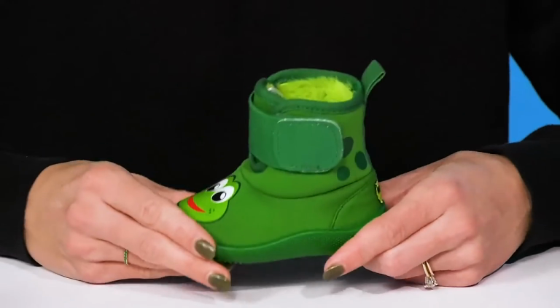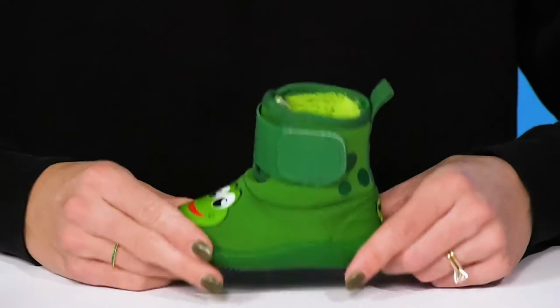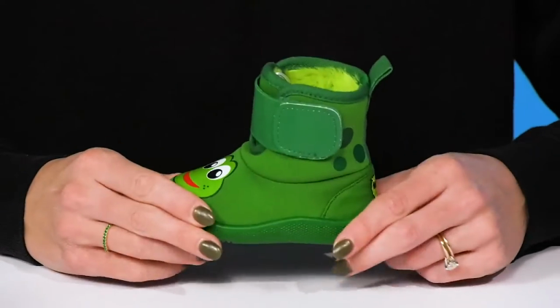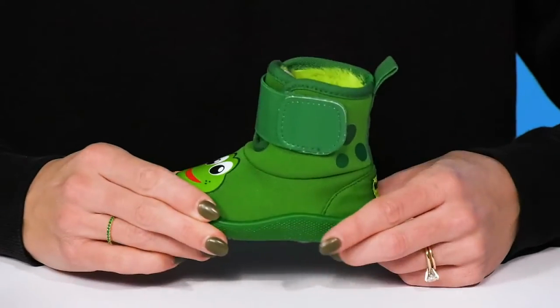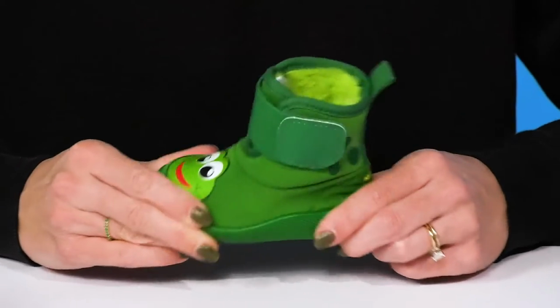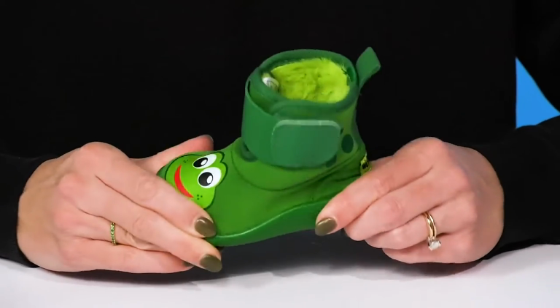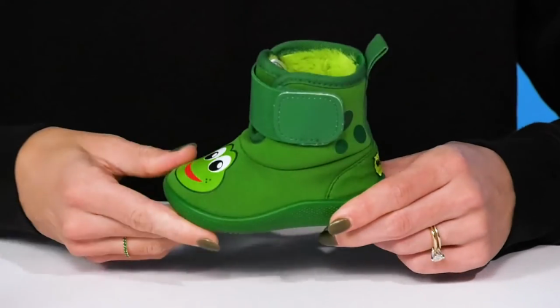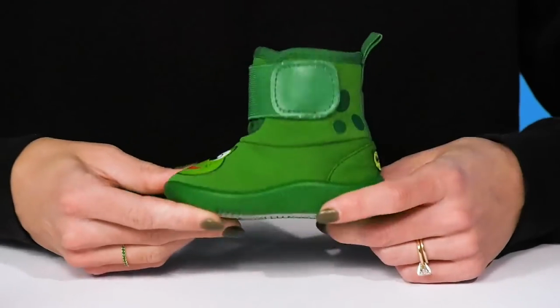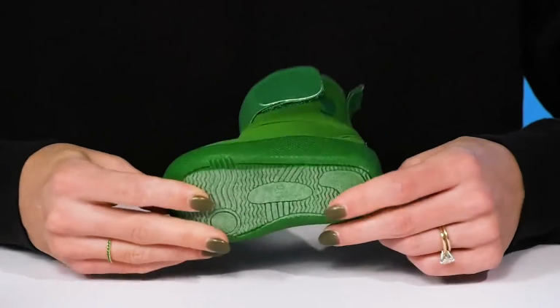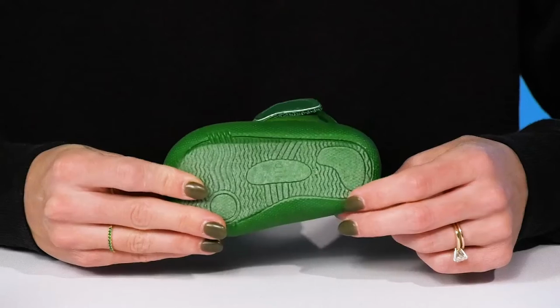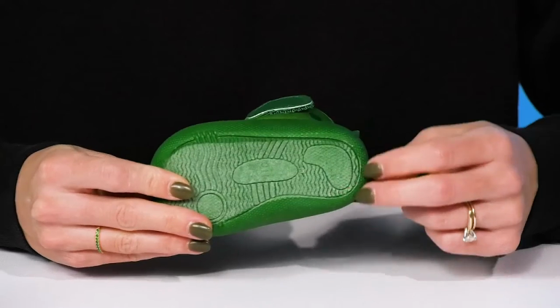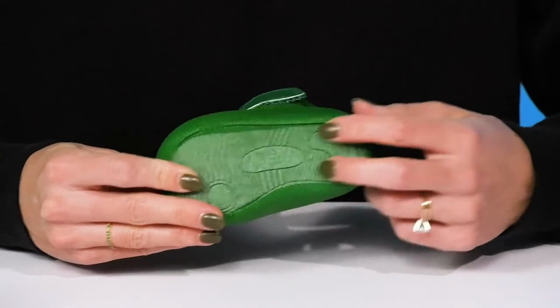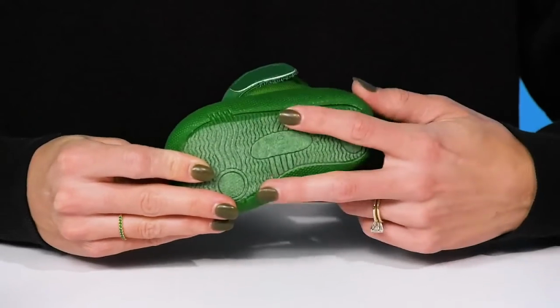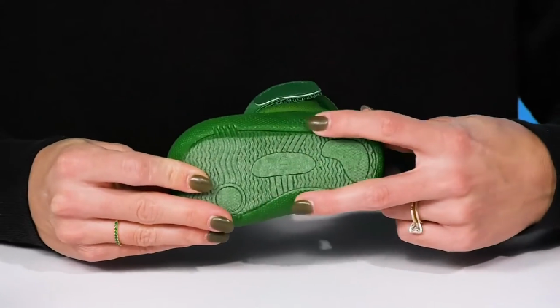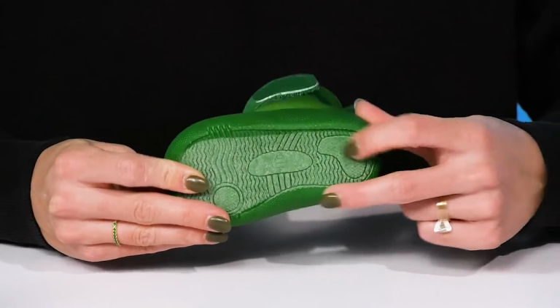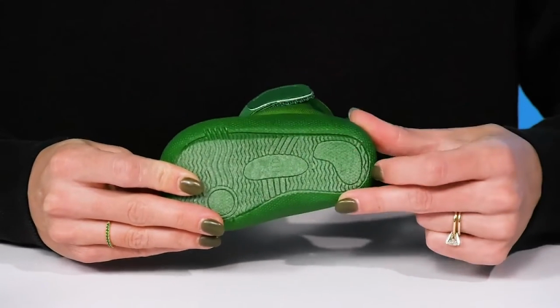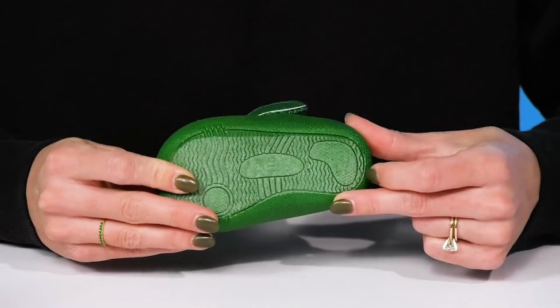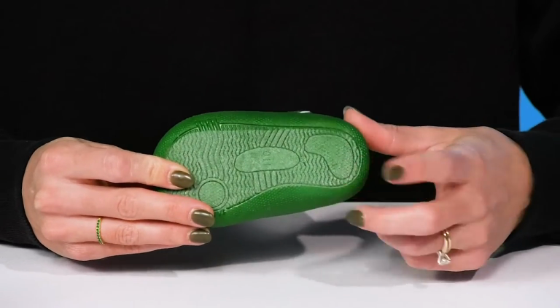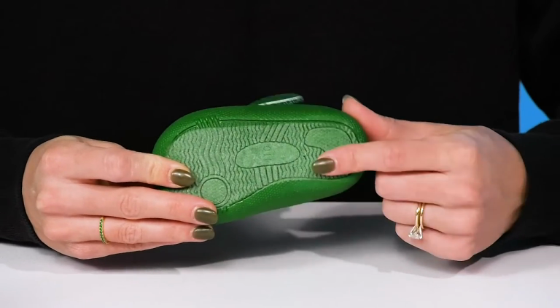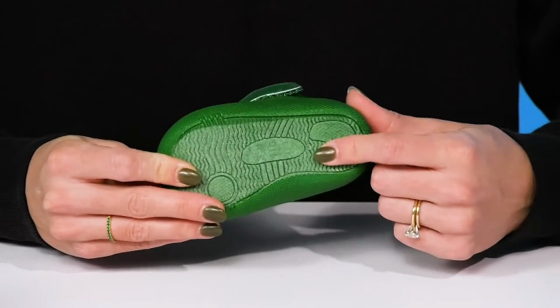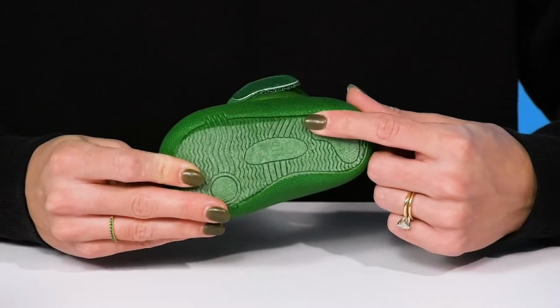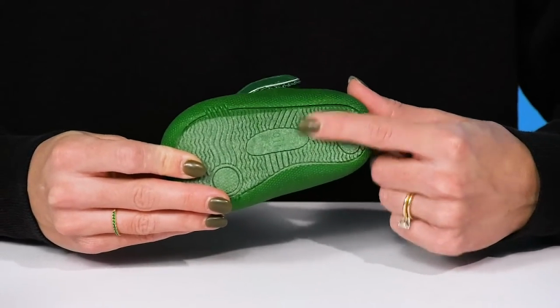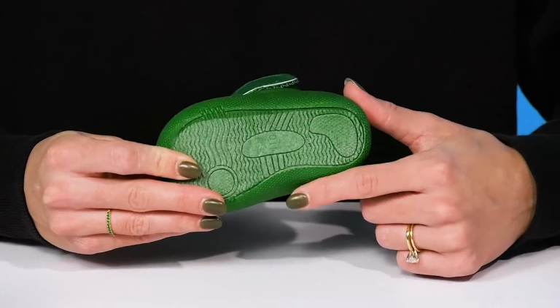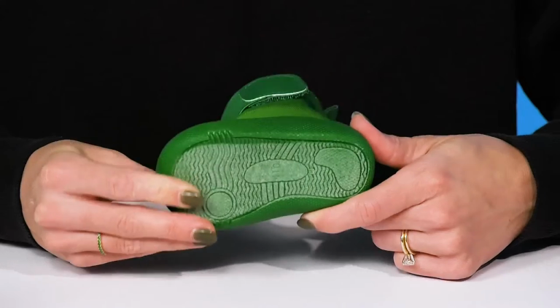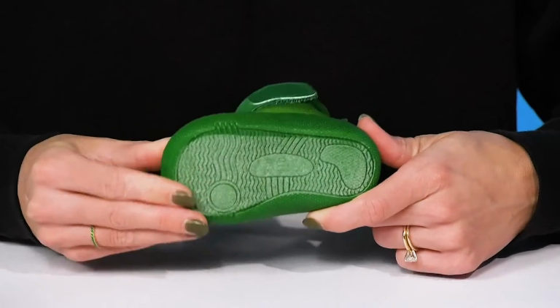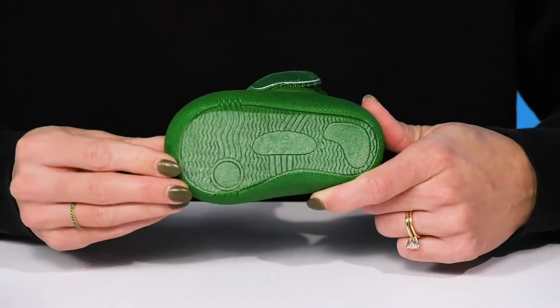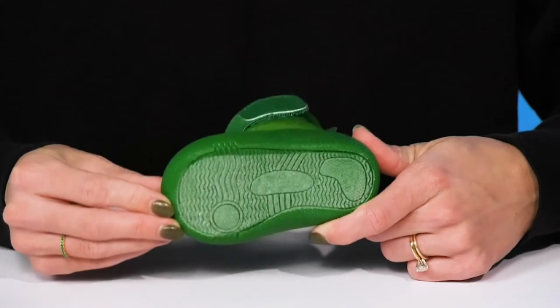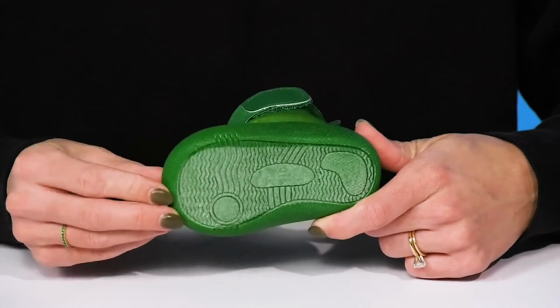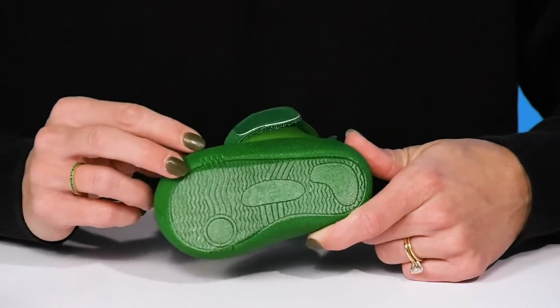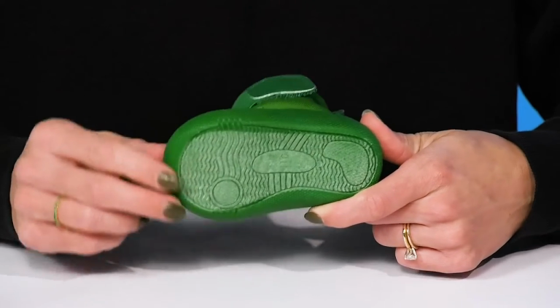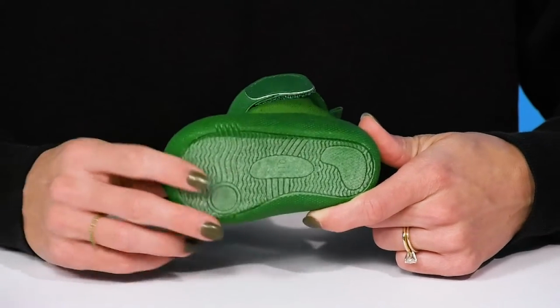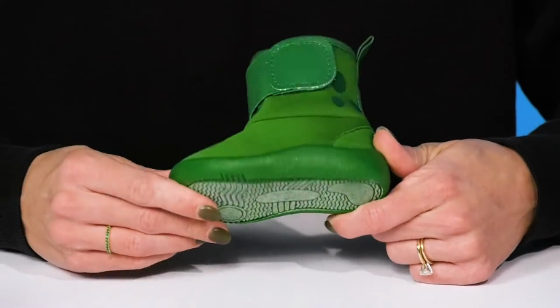They have a very lightweight and flexible build and they sit on top of this hard sole outsole. It's perfect because it's non-slip and will provide a little traction under your kiddo's feet.